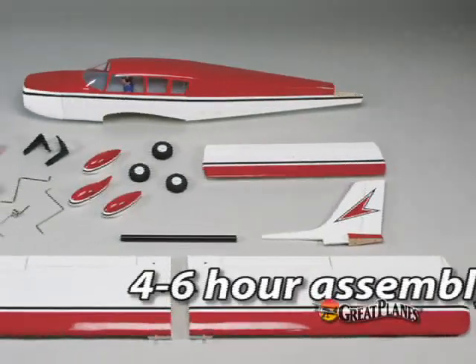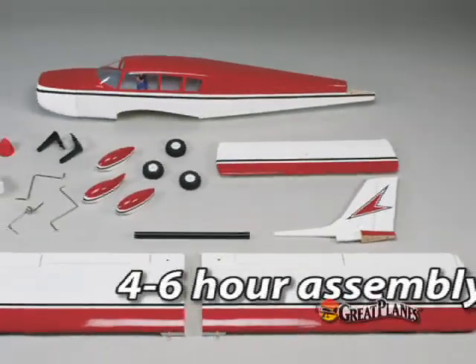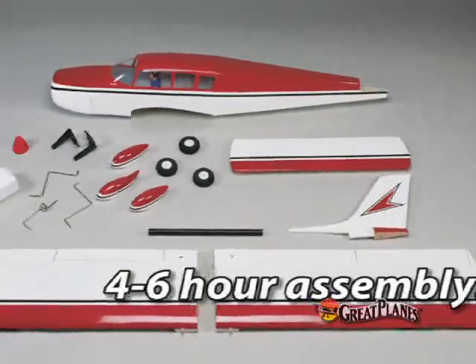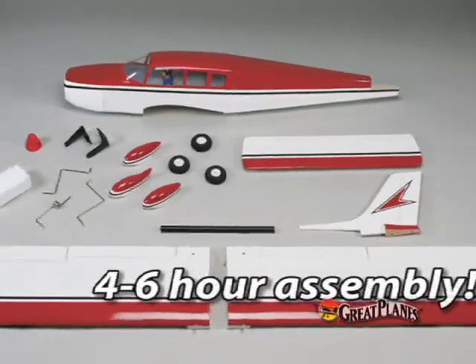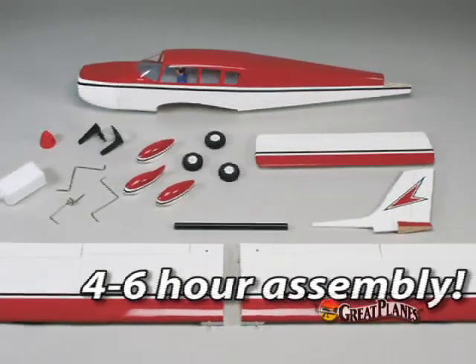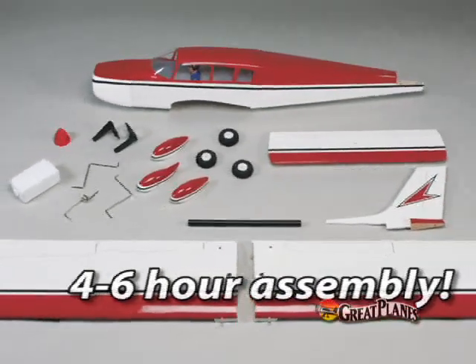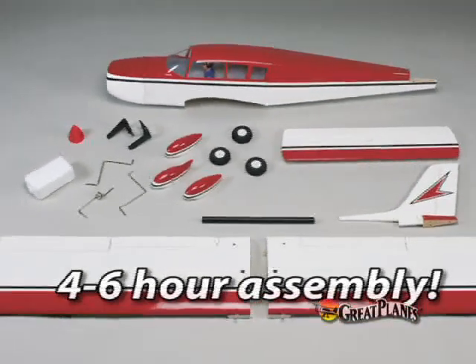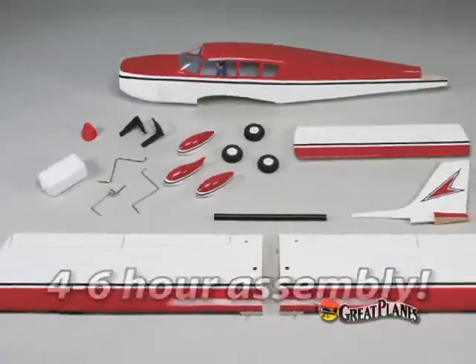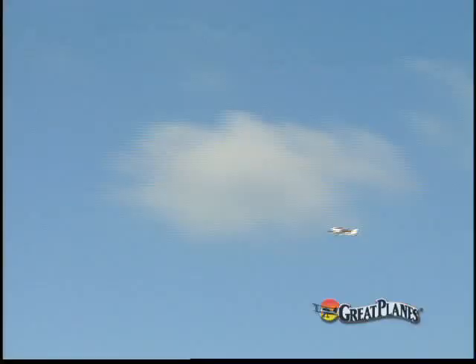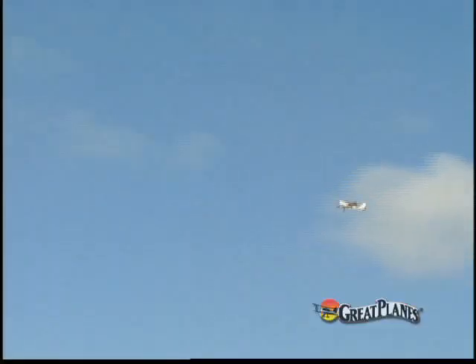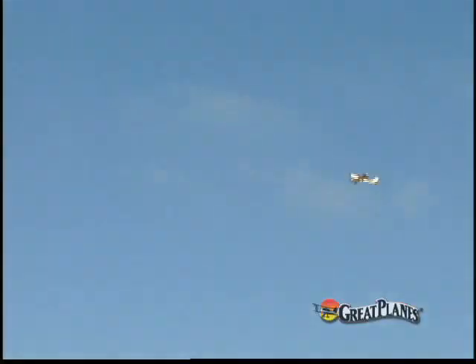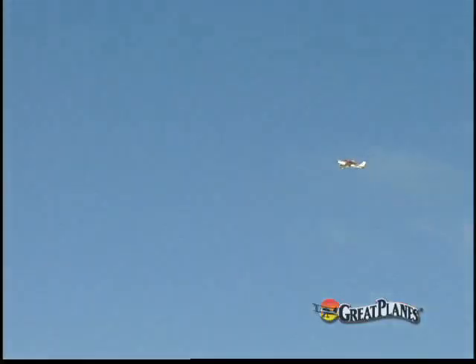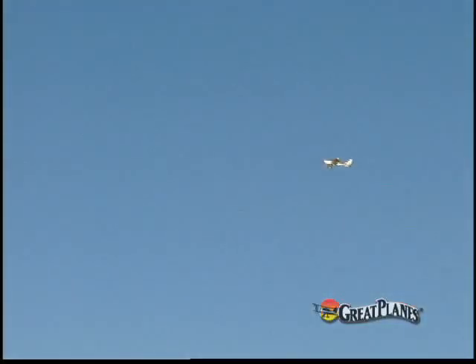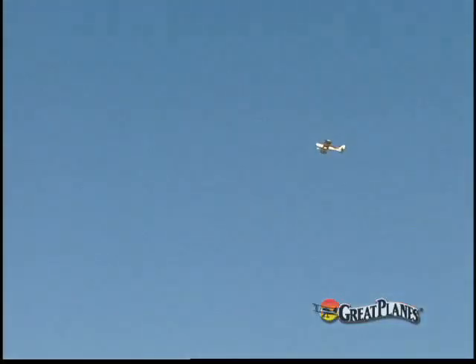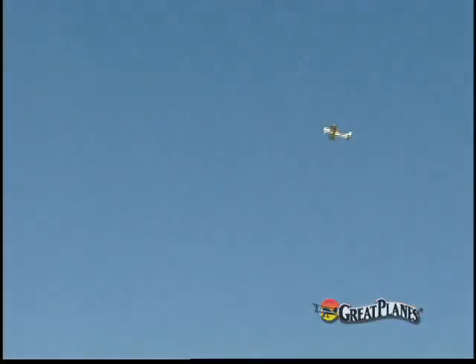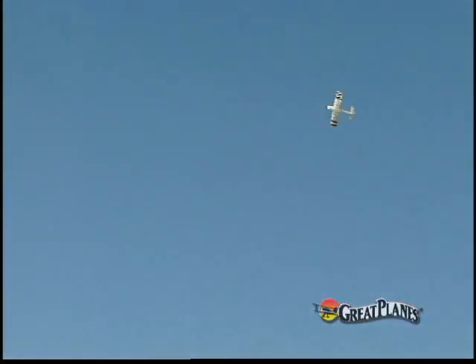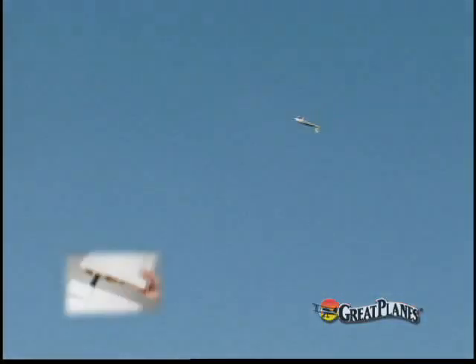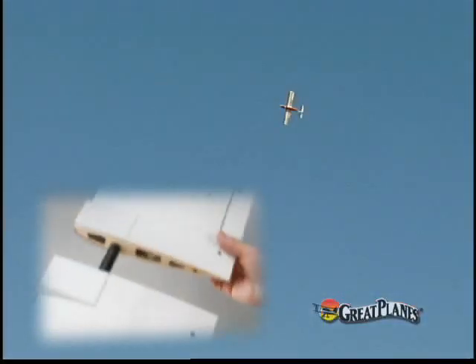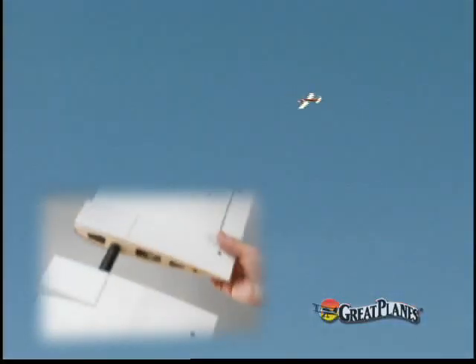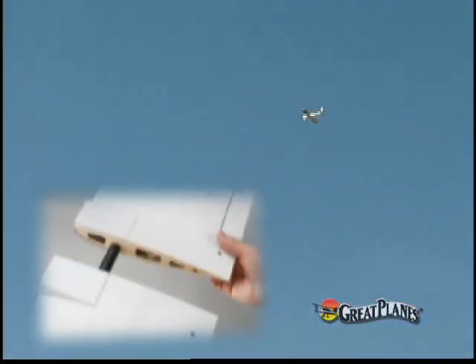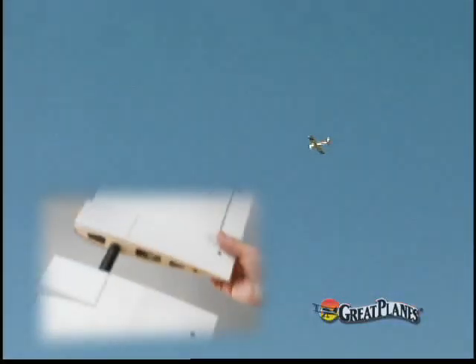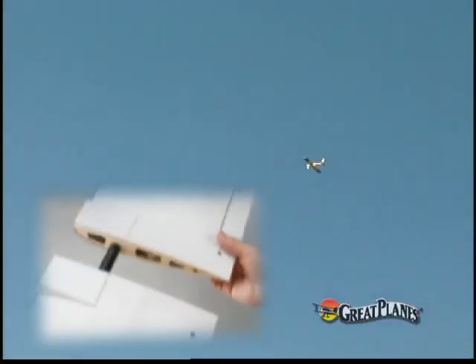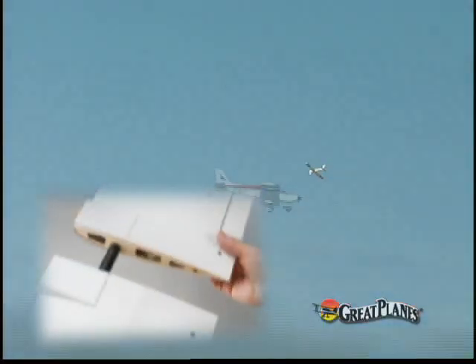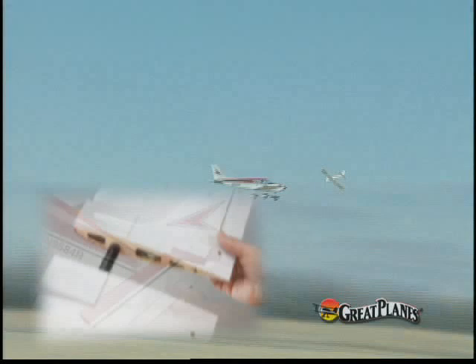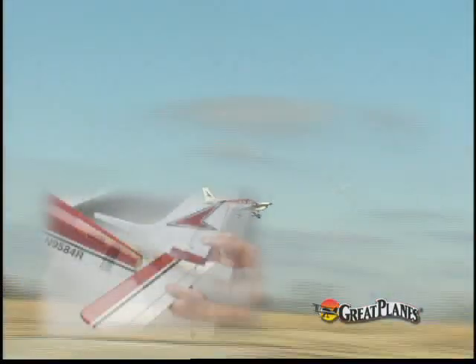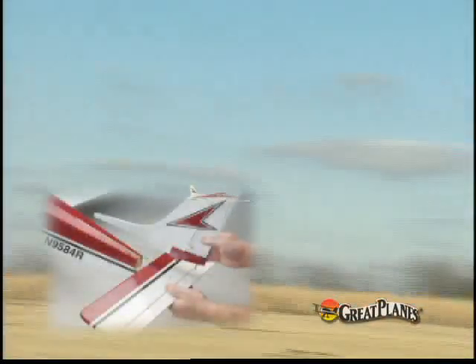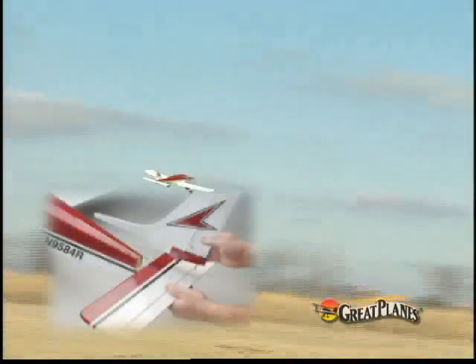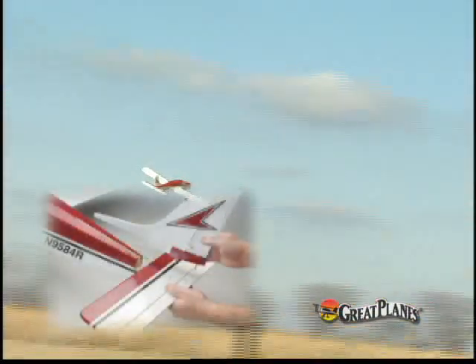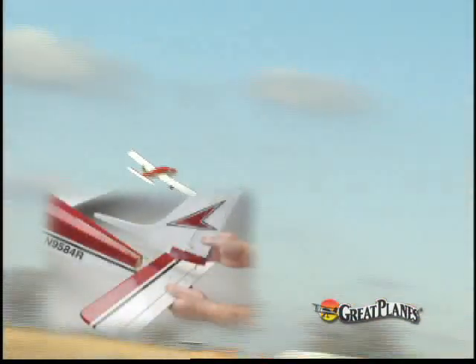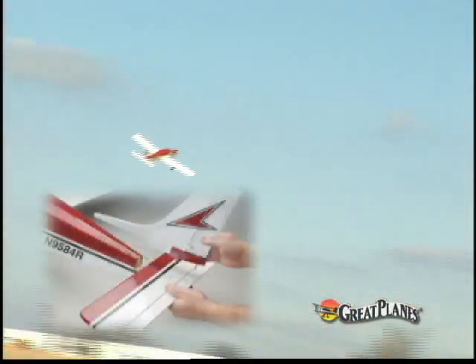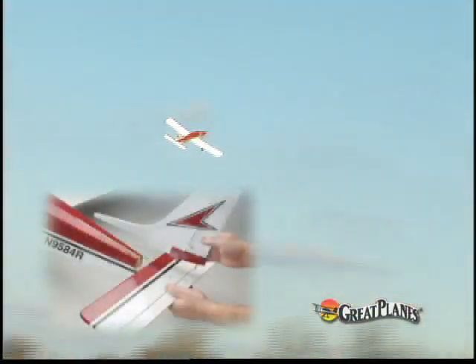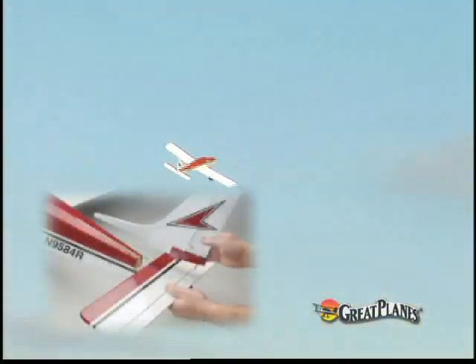In just one evening, you can have your Cherokee ARF flight ready, and transportation is equally hassle-free. The two-piece wing mounts onto an aluminum tube, and the tail surface is attached with just a couple of screws.